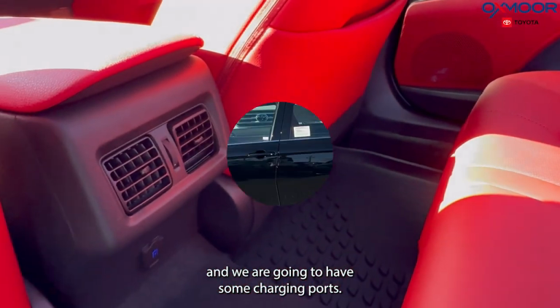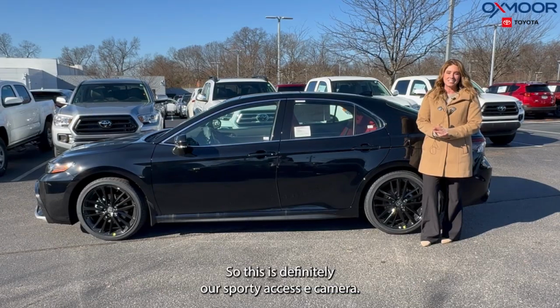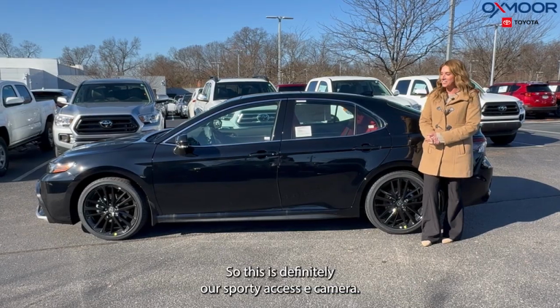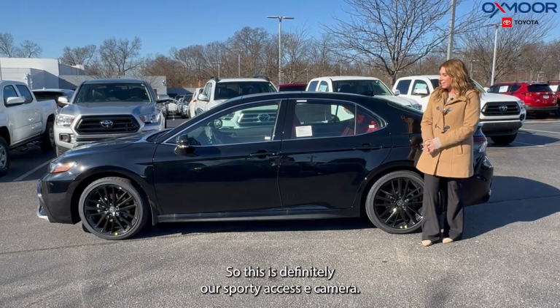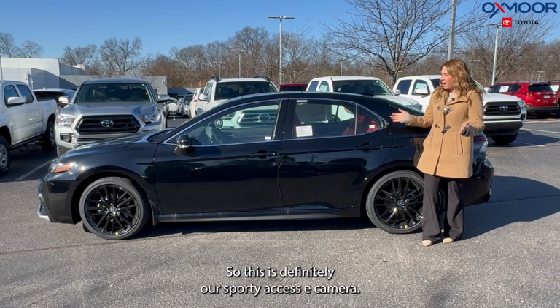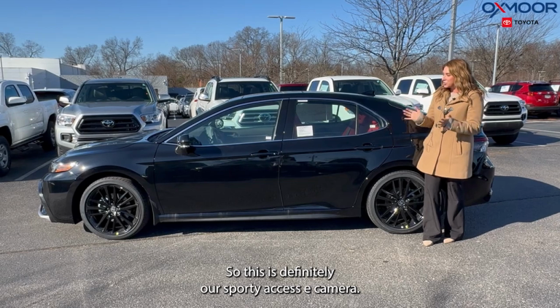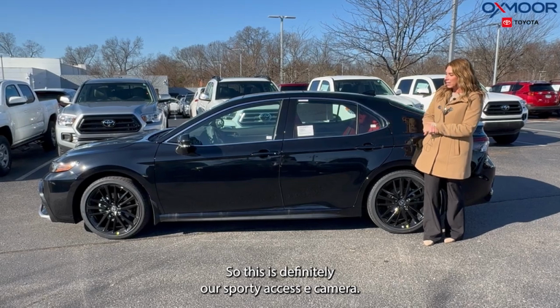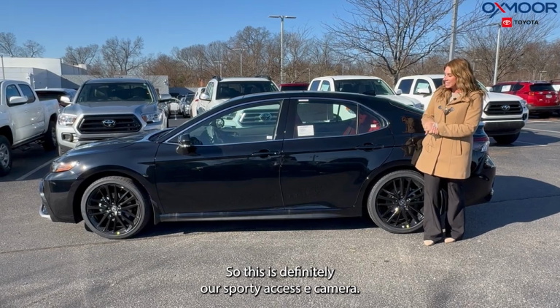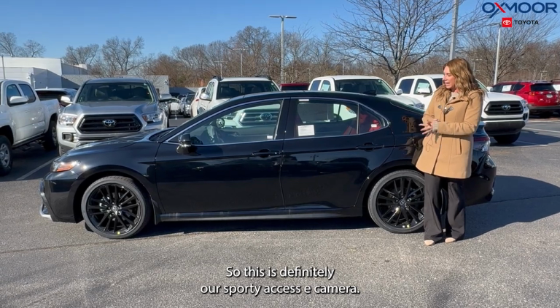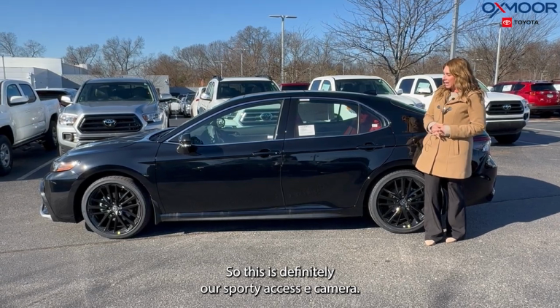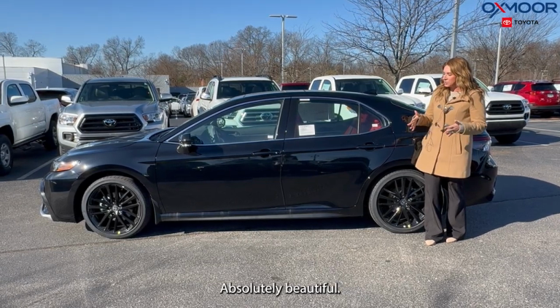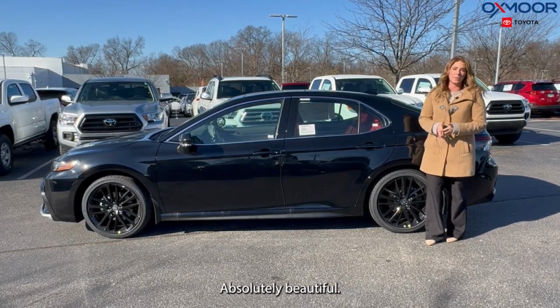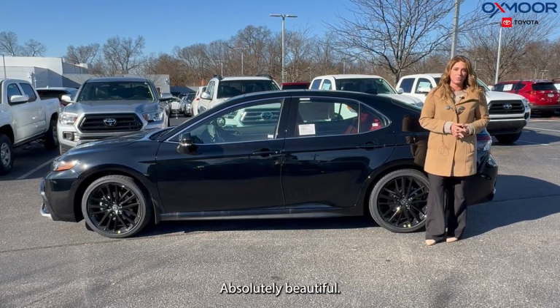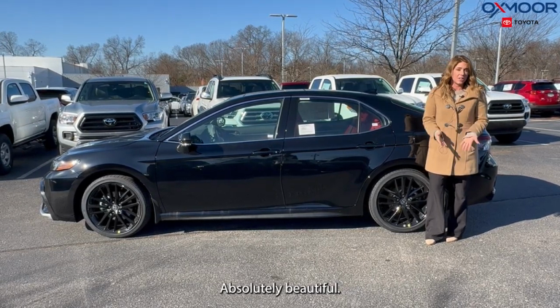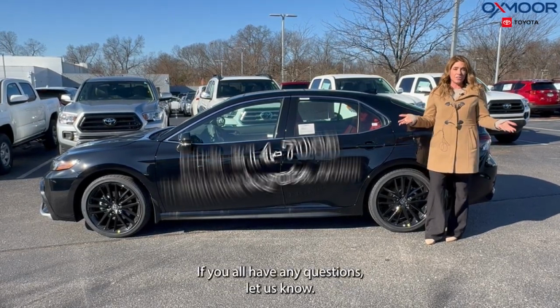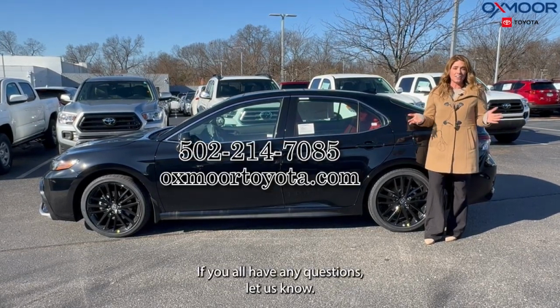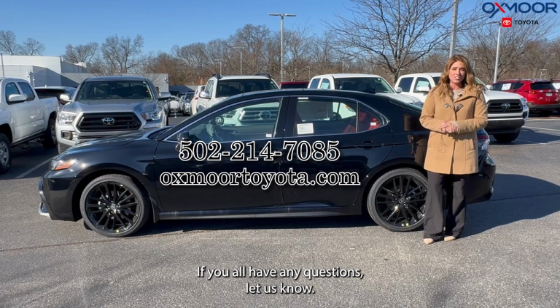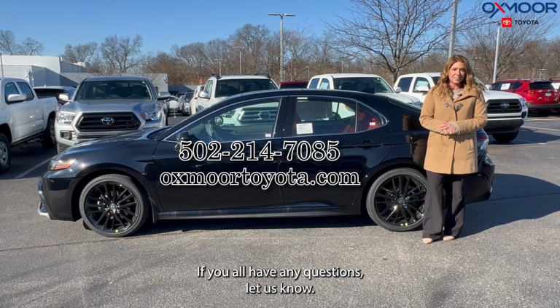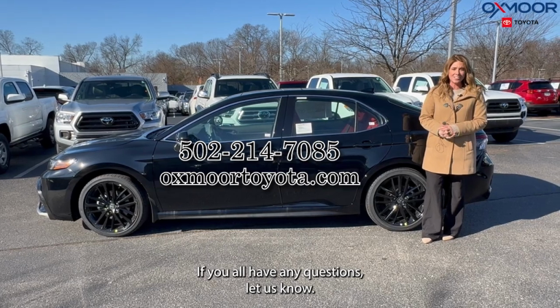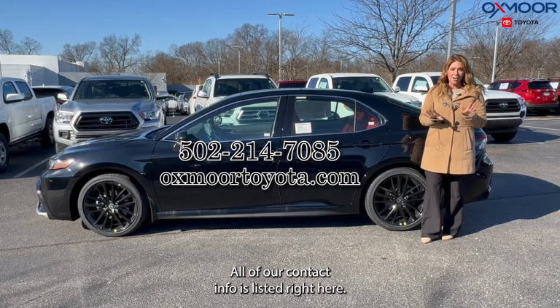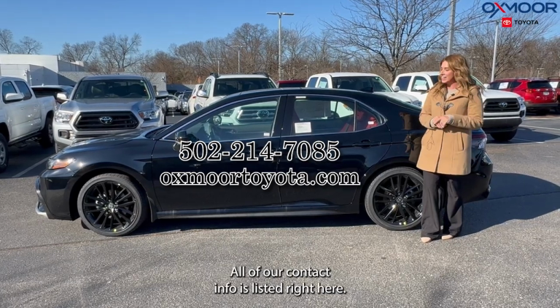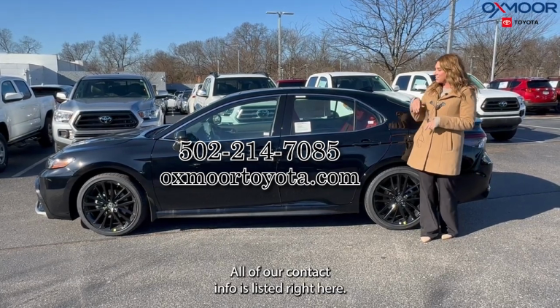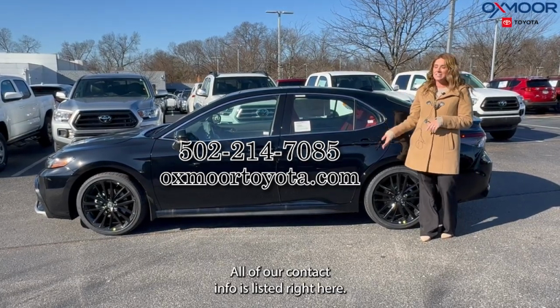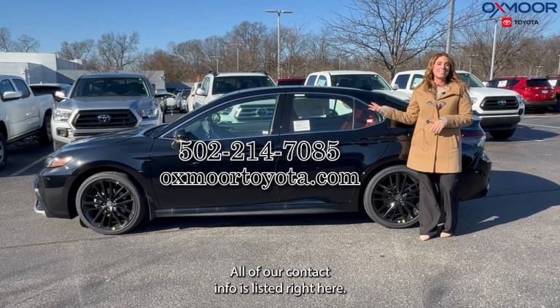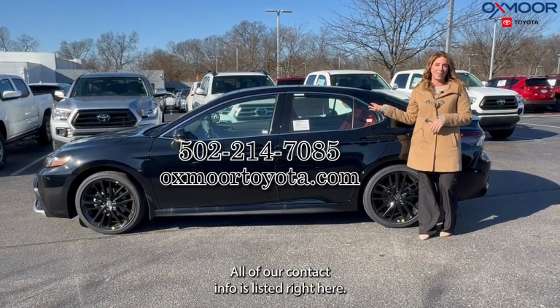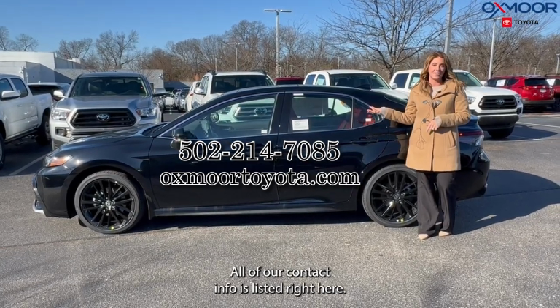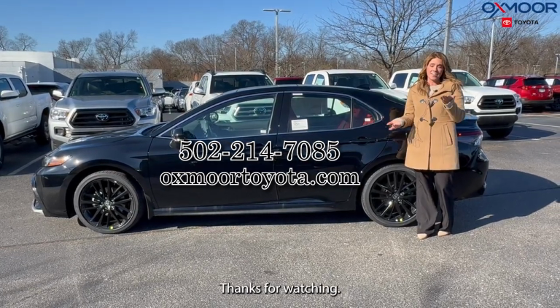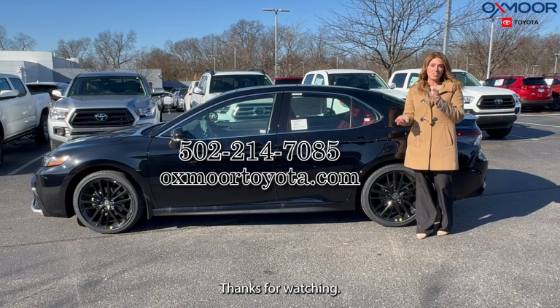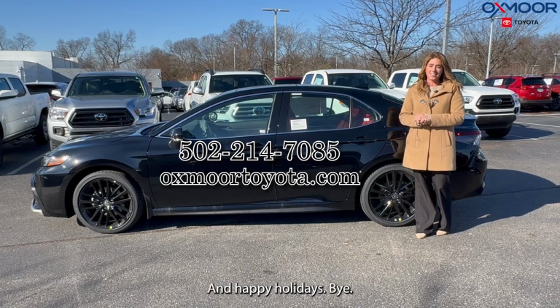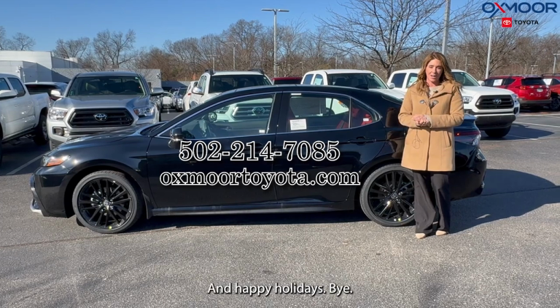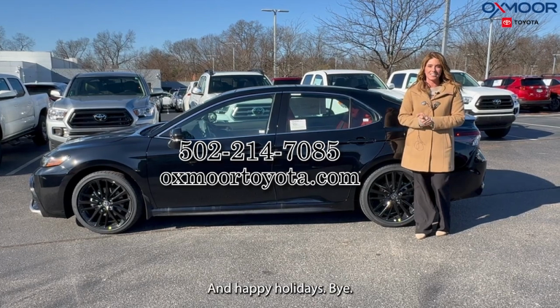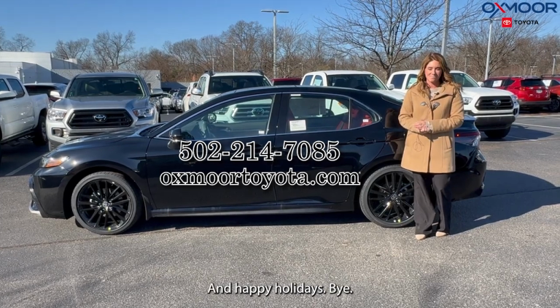This is definitely our sporty XSE Camry — absolutely beautiful. If you all have any questions, let us know. All of our contact info is listed right here. Thanks for watching, and happy holidays. Bye.